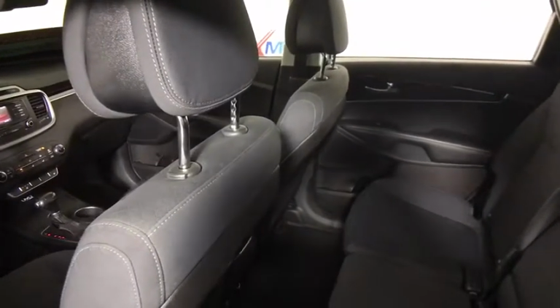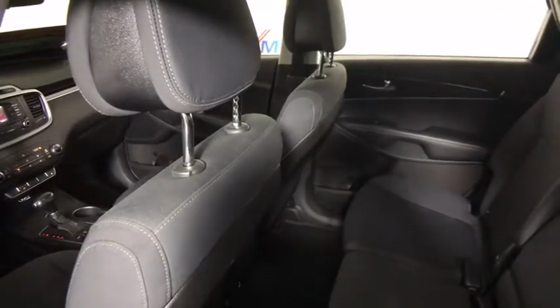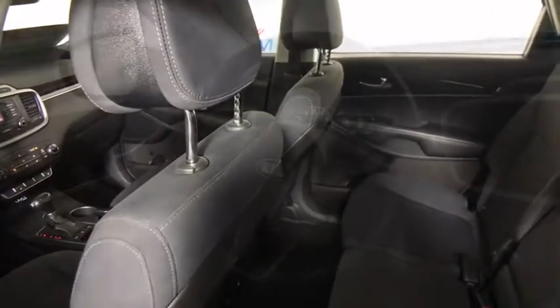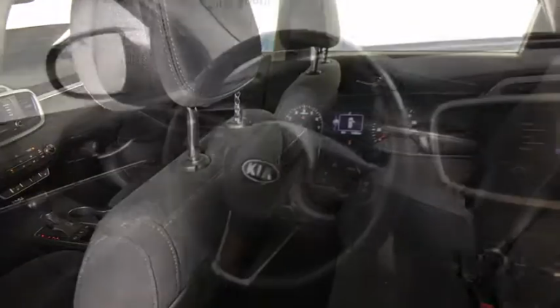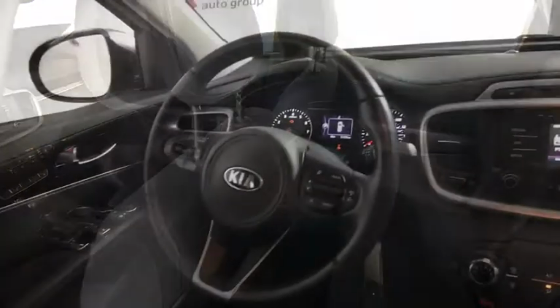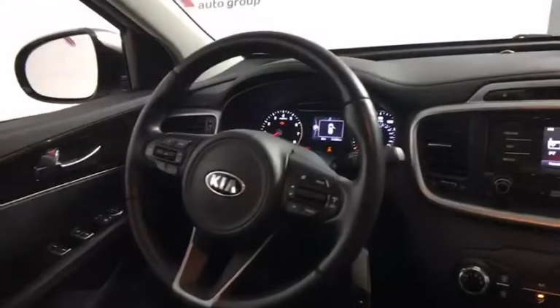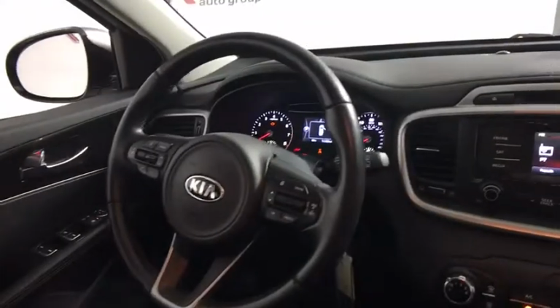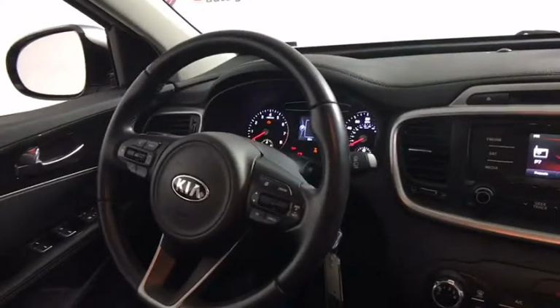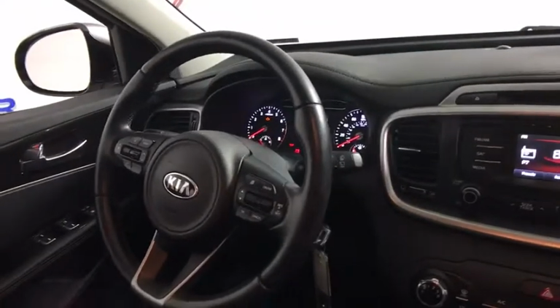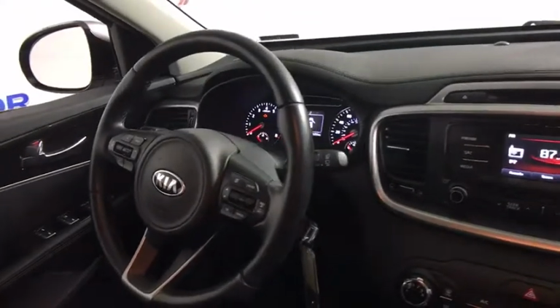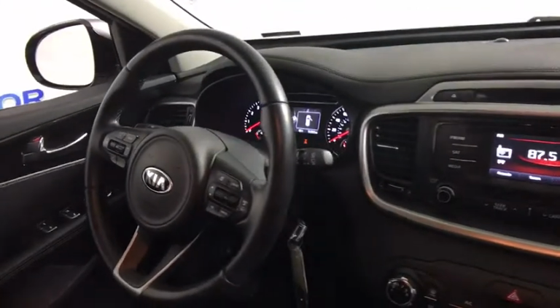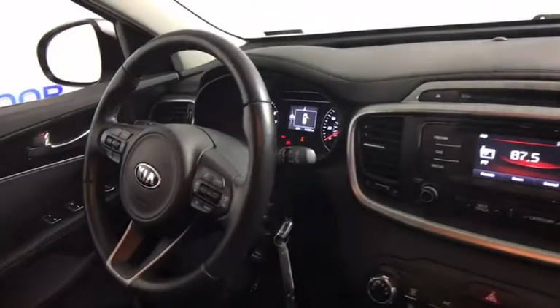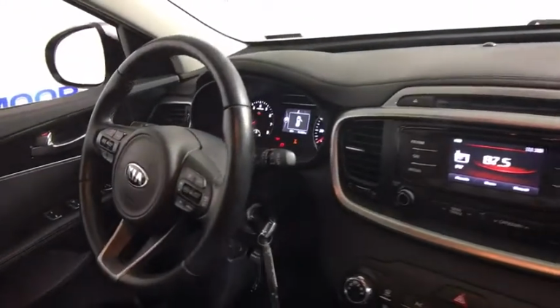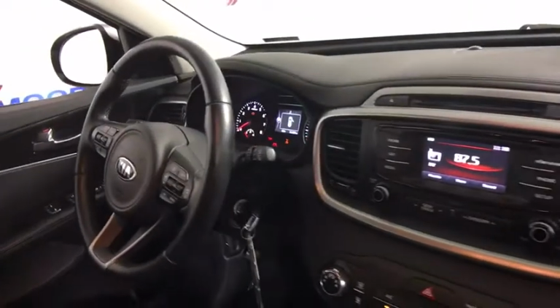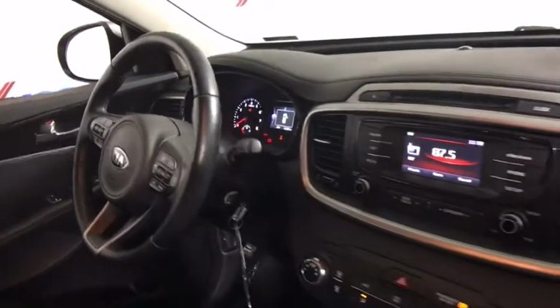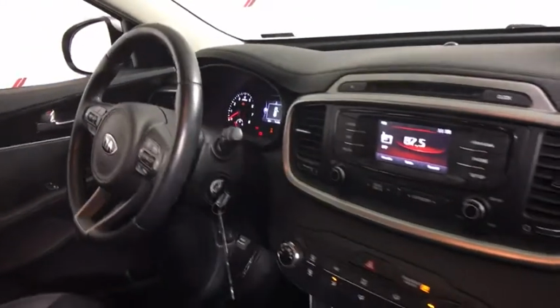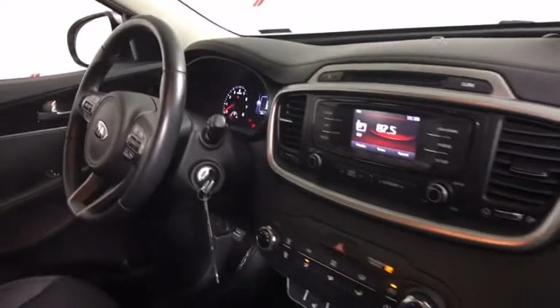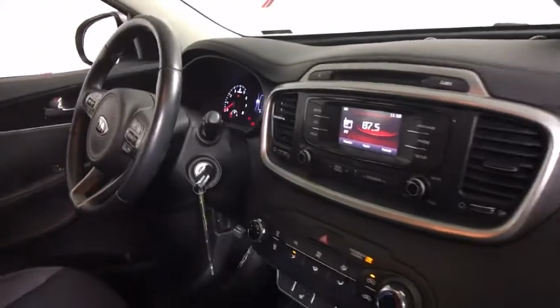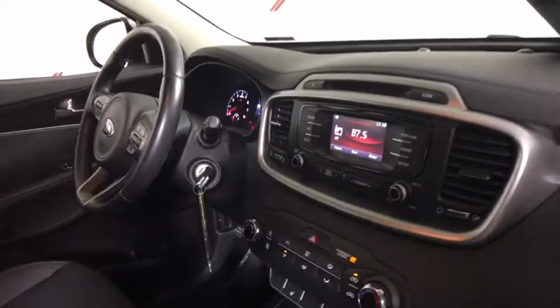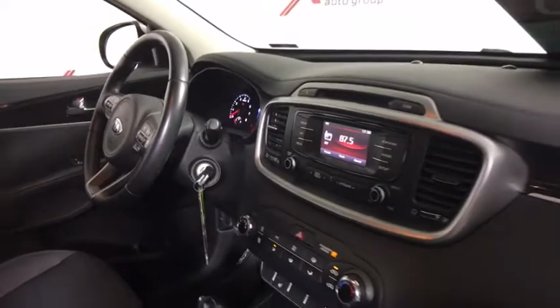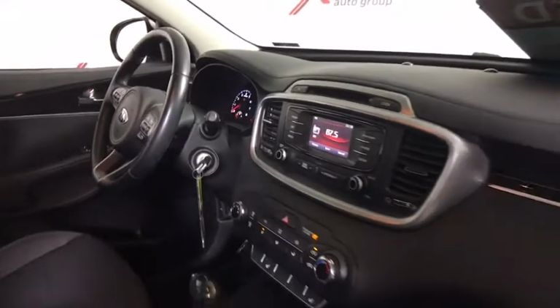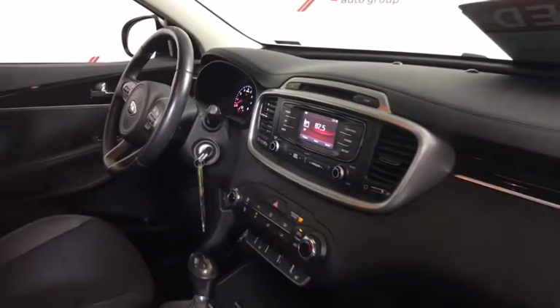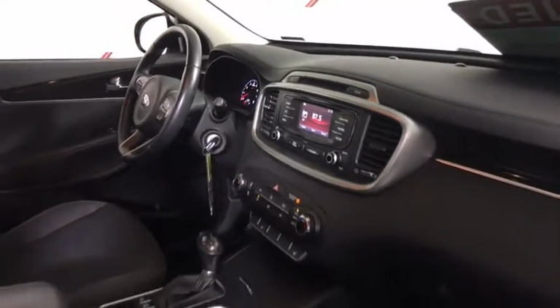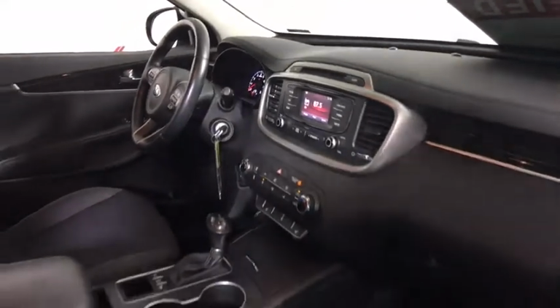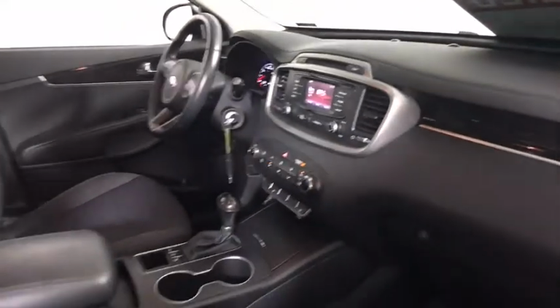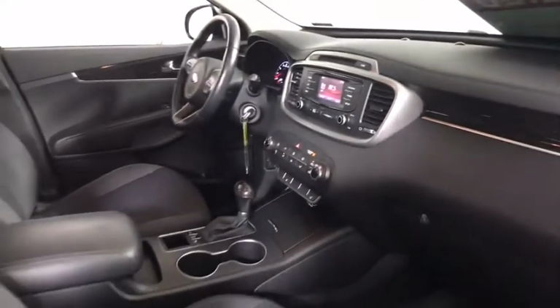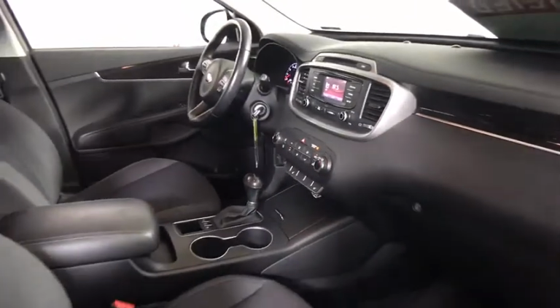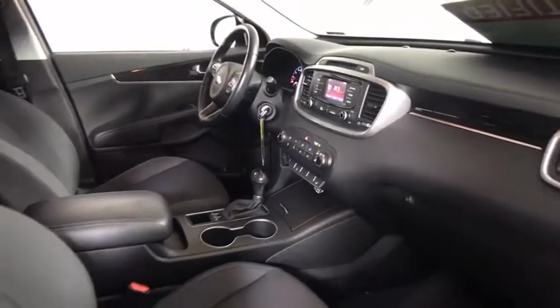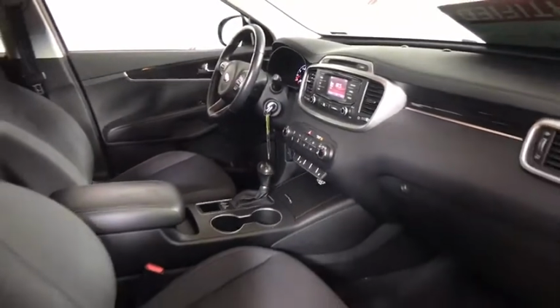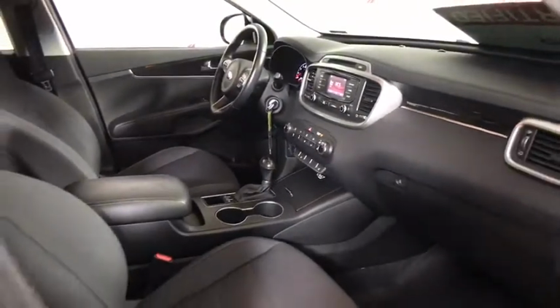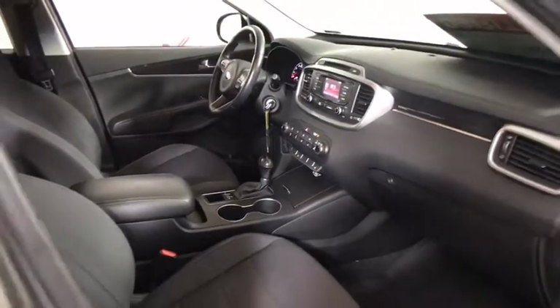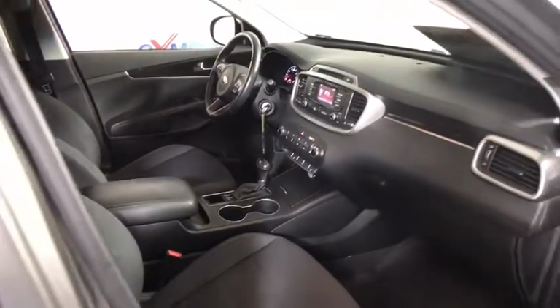Trip computer, rear window defroster, security system, brake assist, remote keyless entry, panic alarm, tachometer, overhead console, tilt steering wheel, front bucket seats.